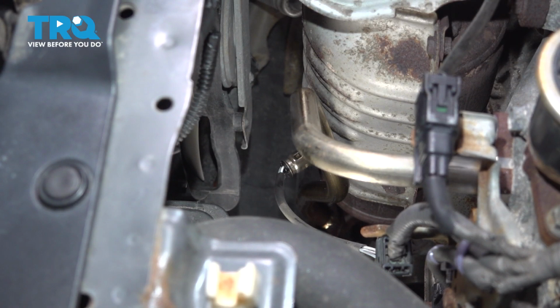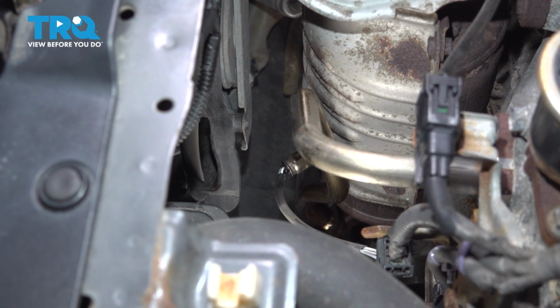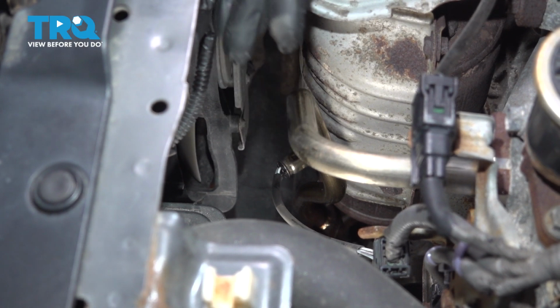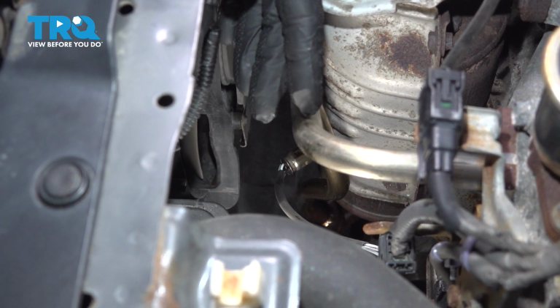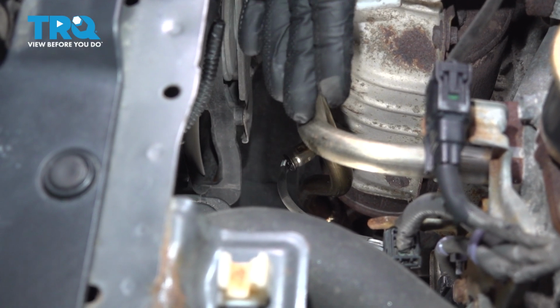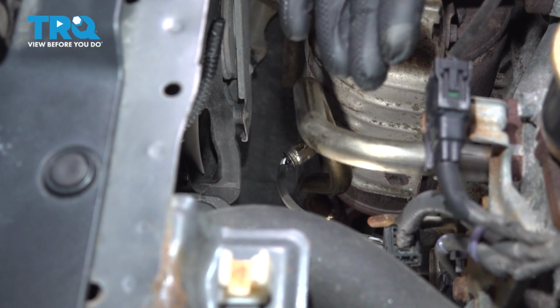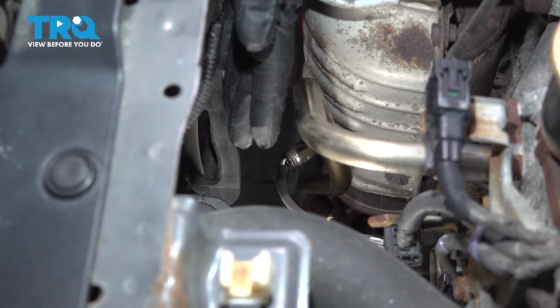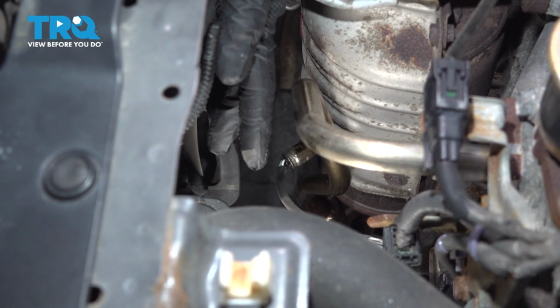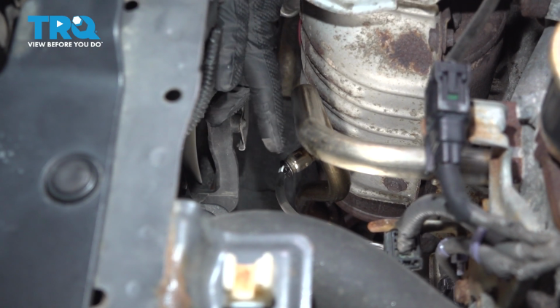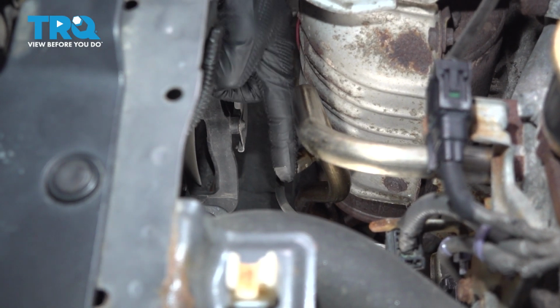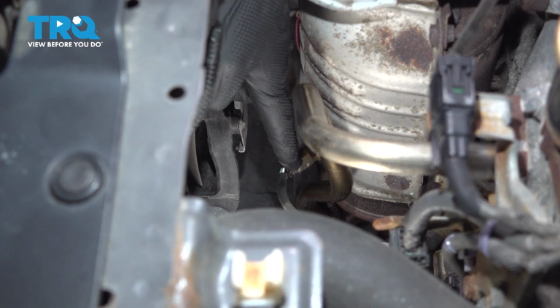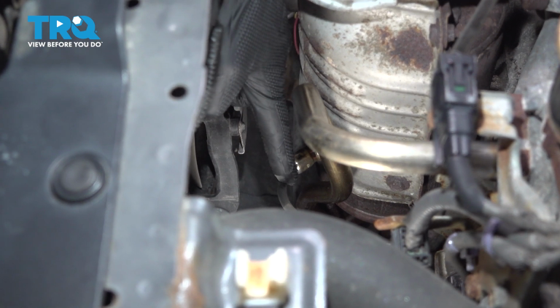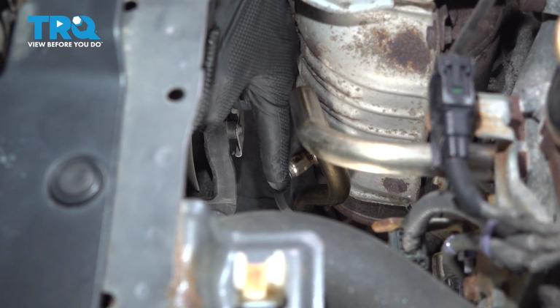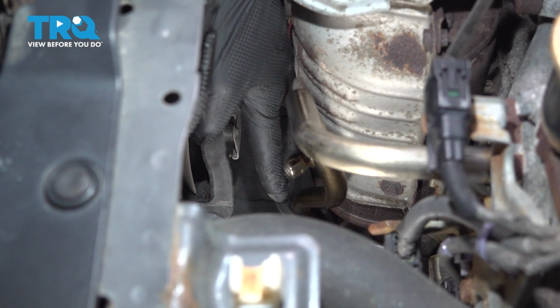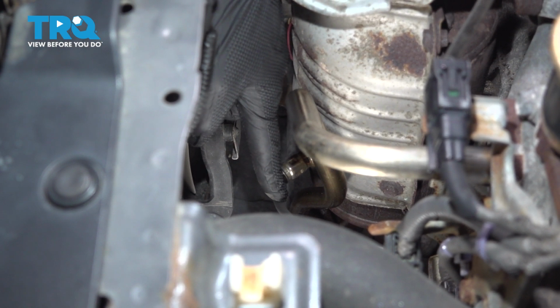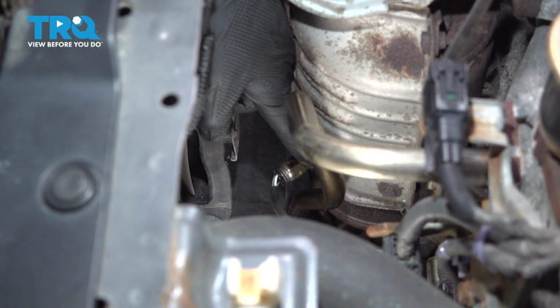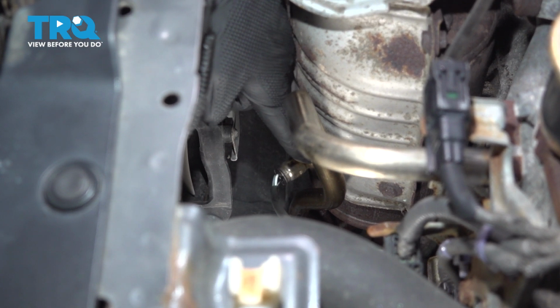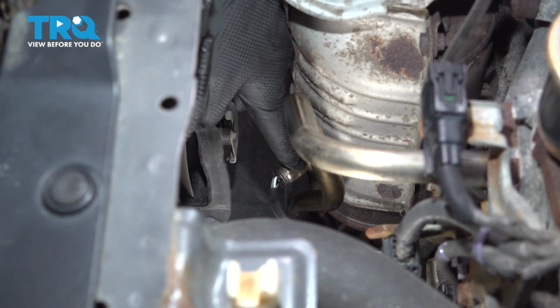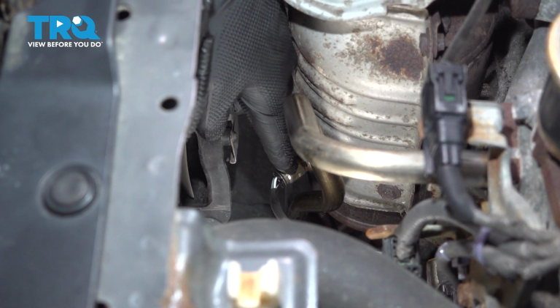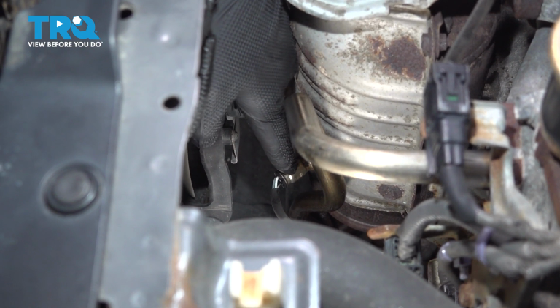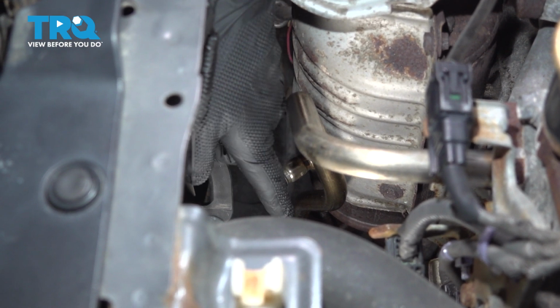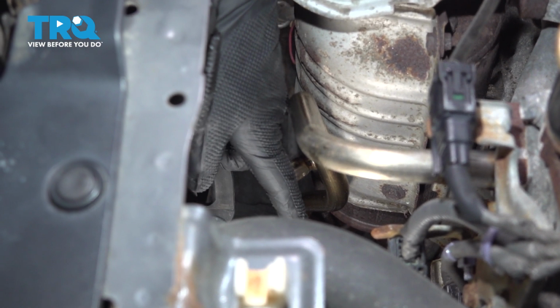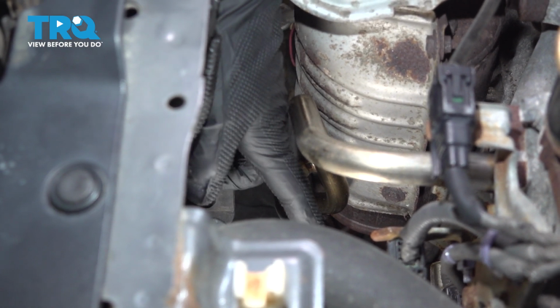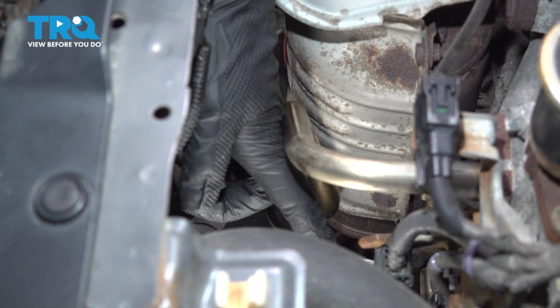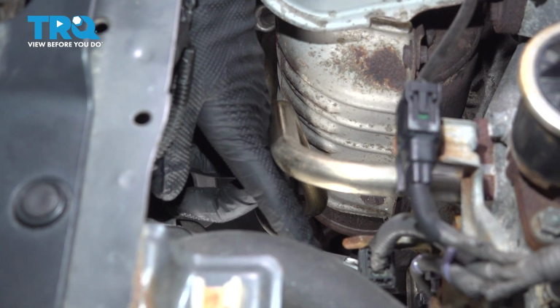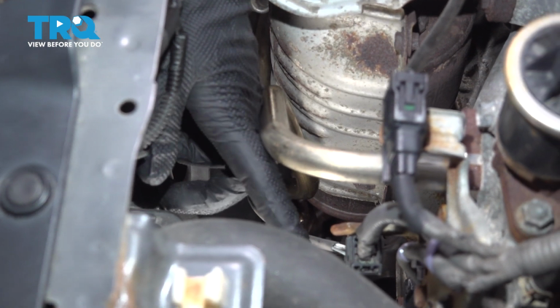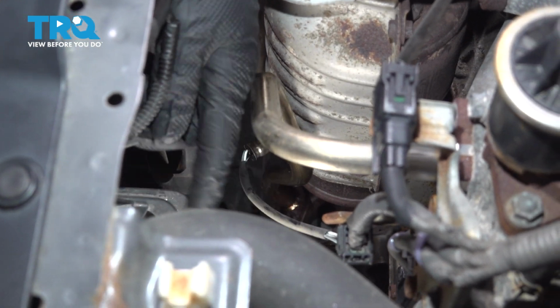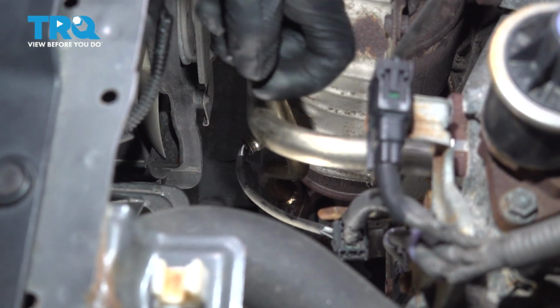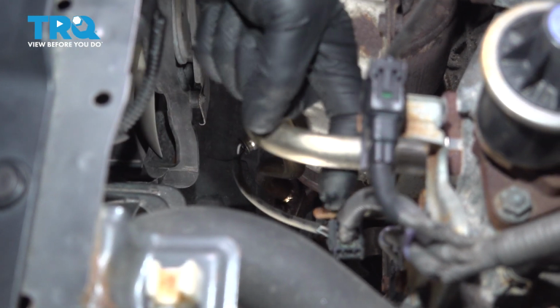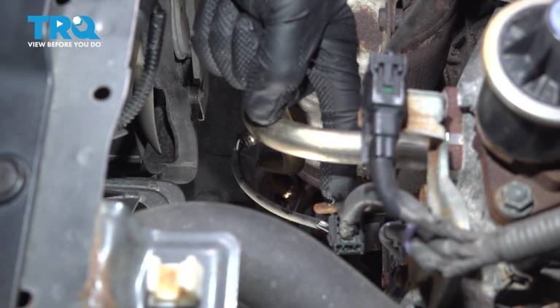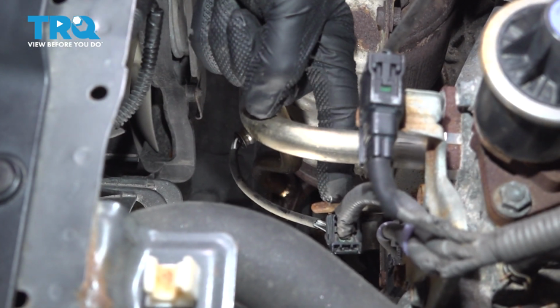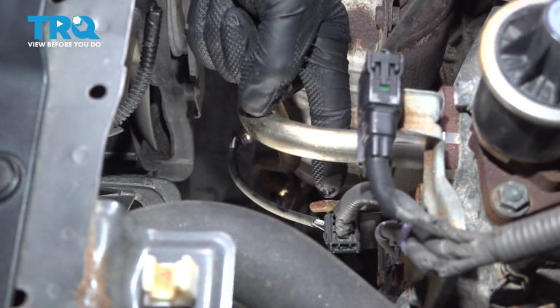Let's get started on our job. Make your way along the front of the engine compartment — you're looking for the exhaust, and that's where you're going to find your downstream O2 sensor. We're following the wiring harness up to its connector point here.